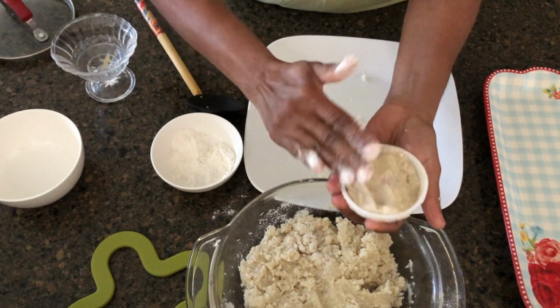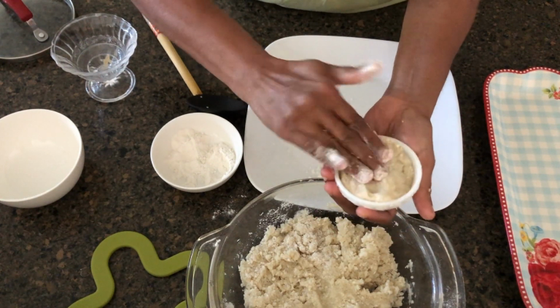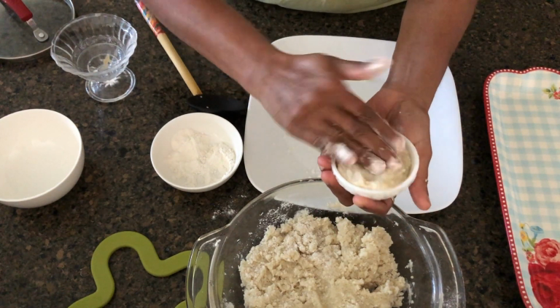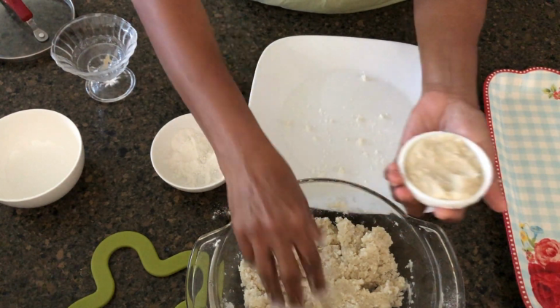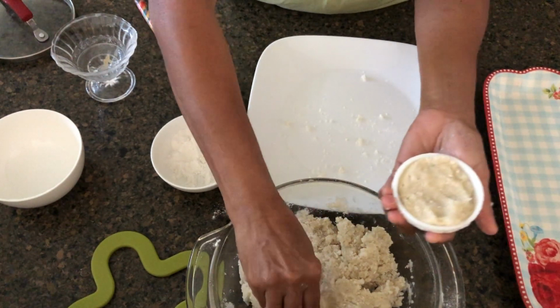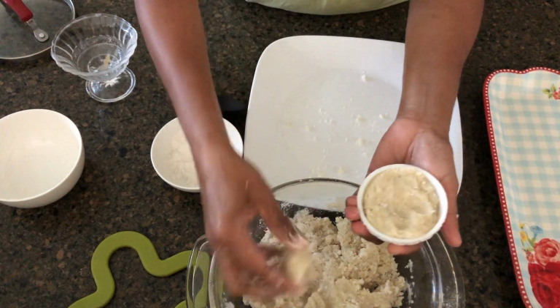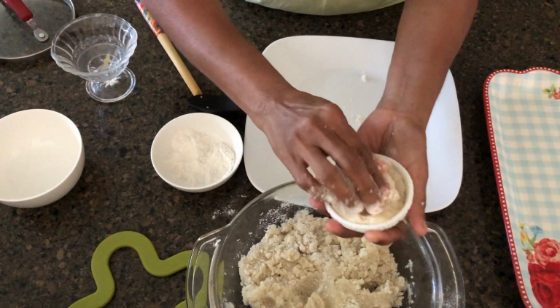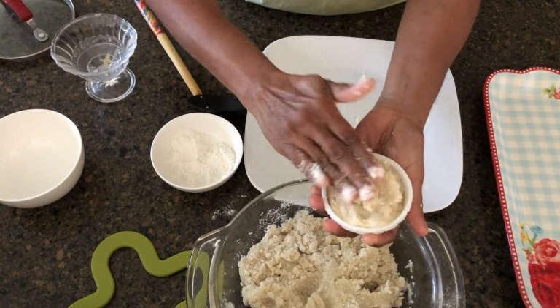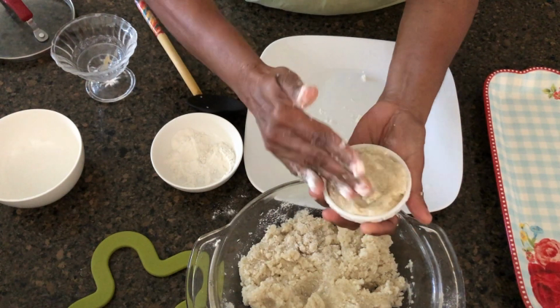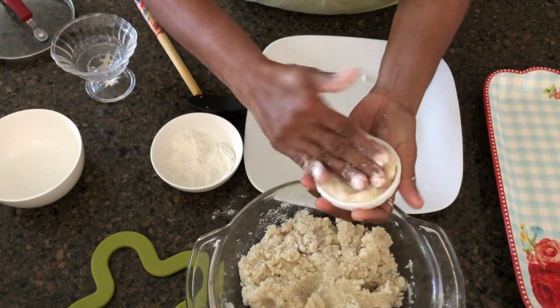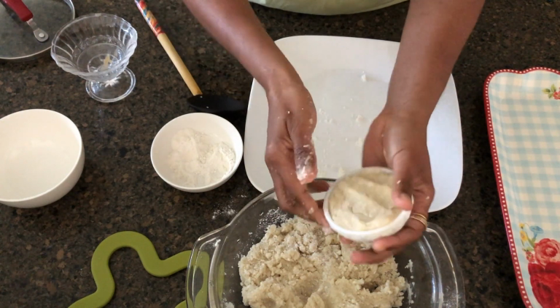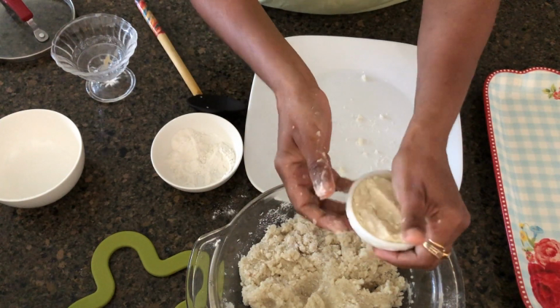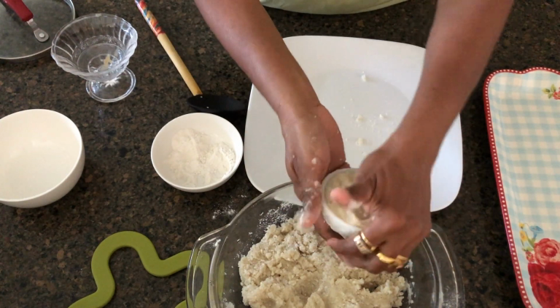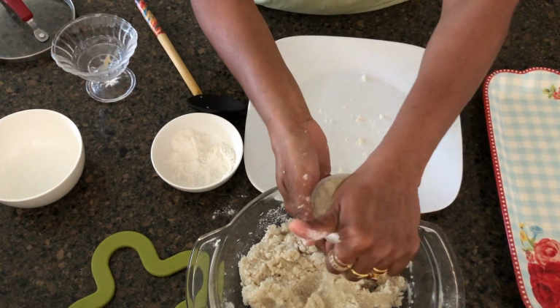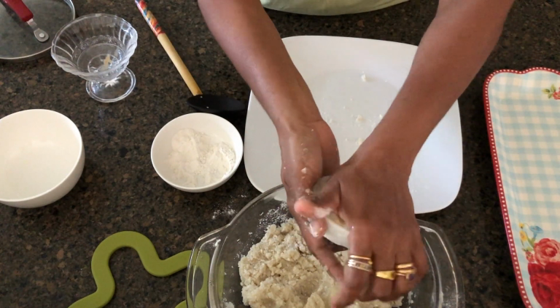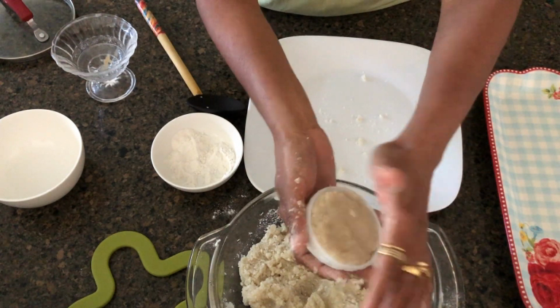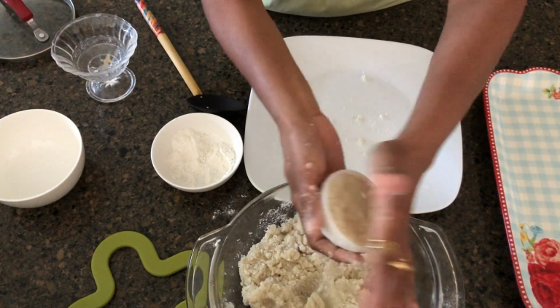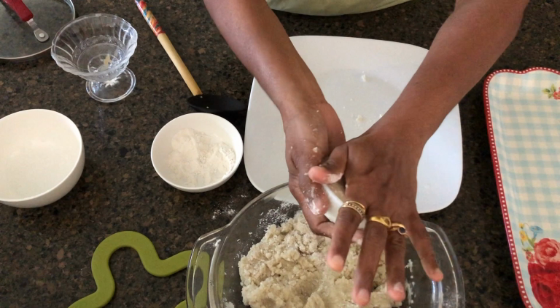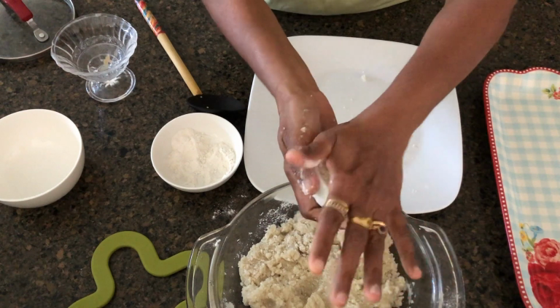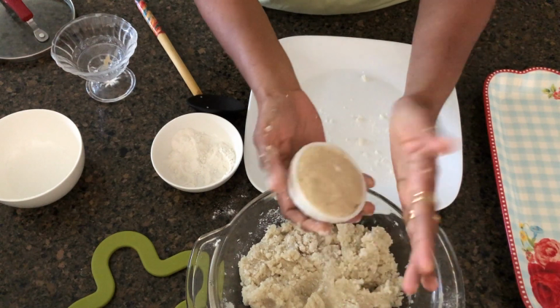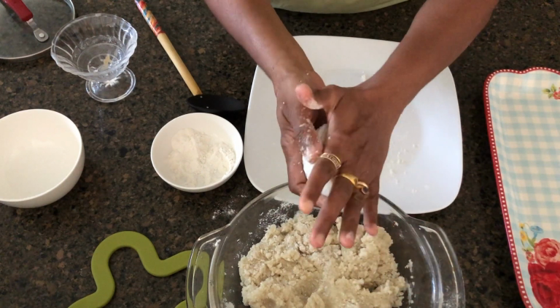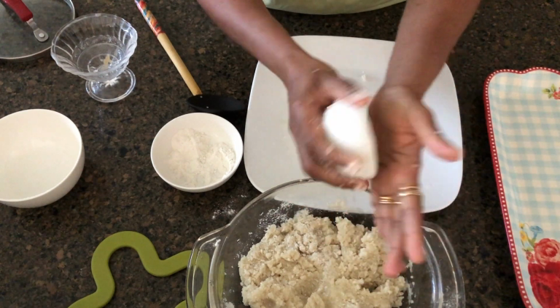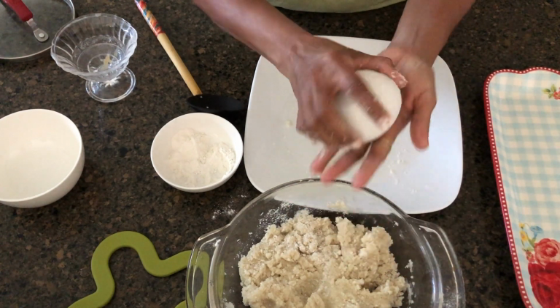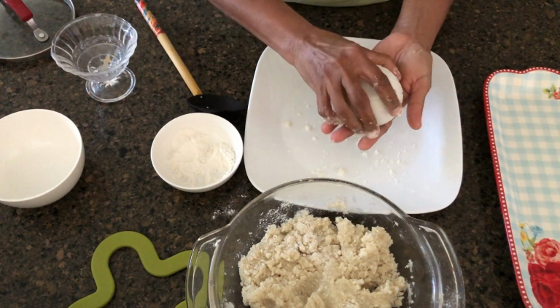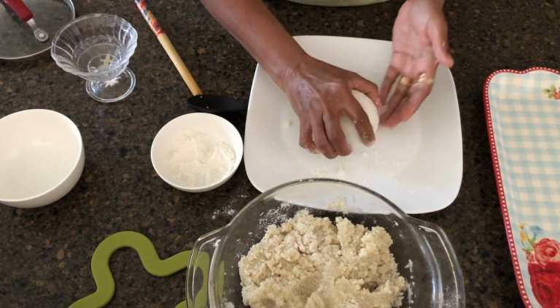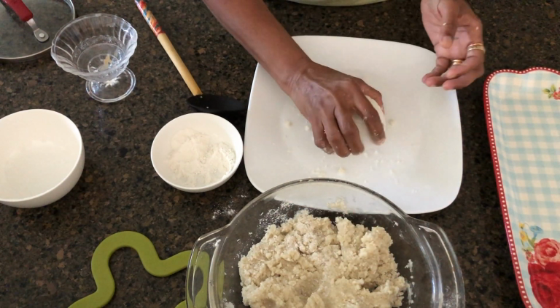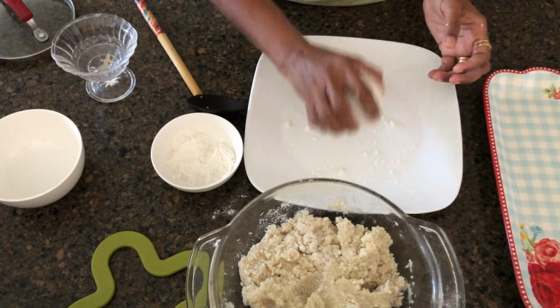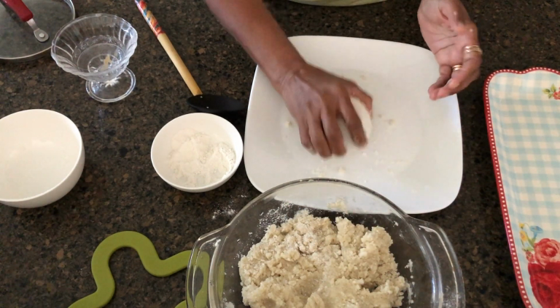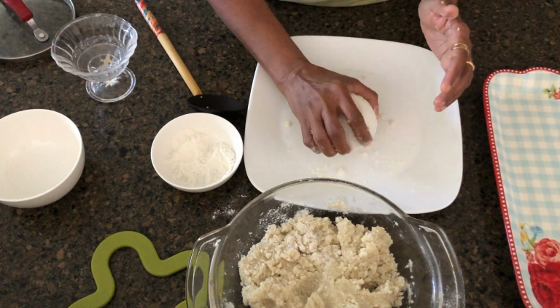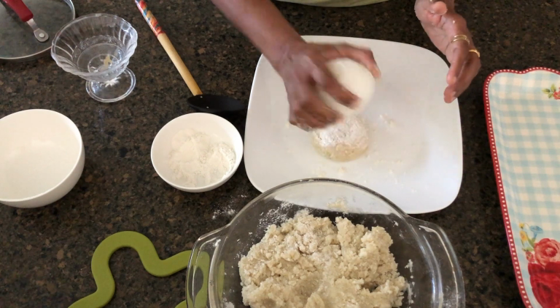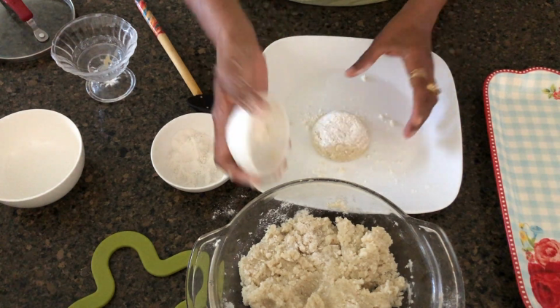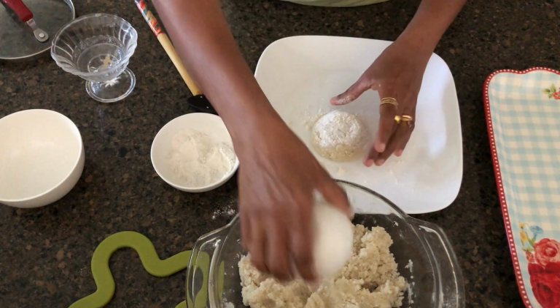Let's cook the sauce in the sauce cup. If you cook the sauce, you can cook the sauce.